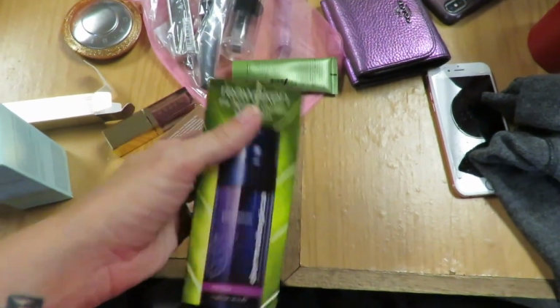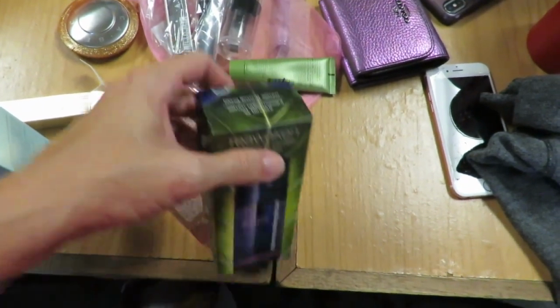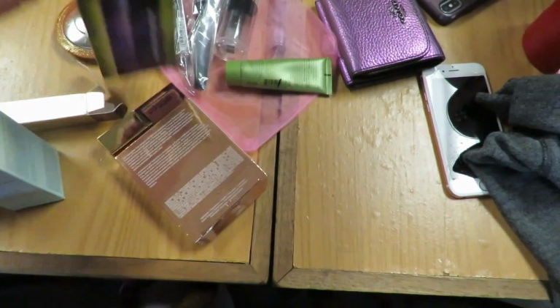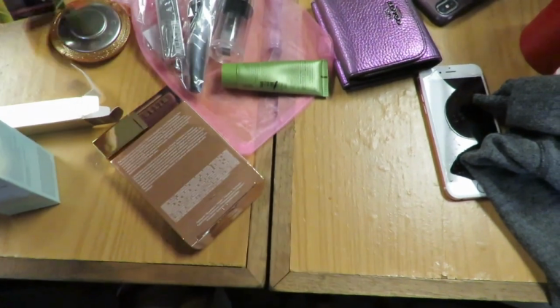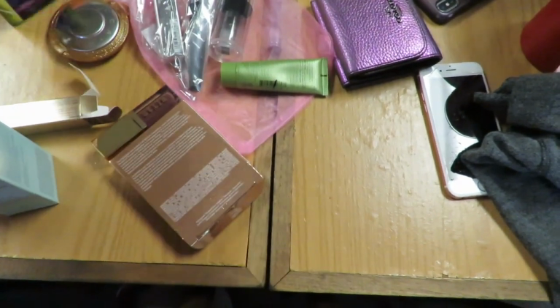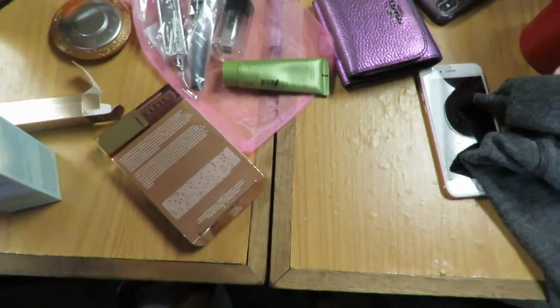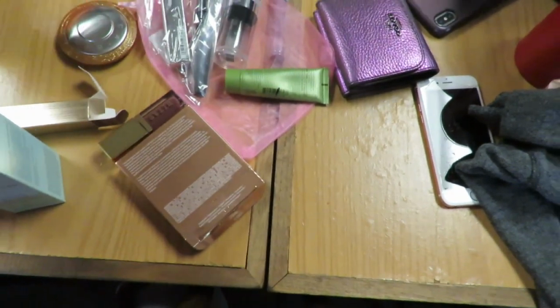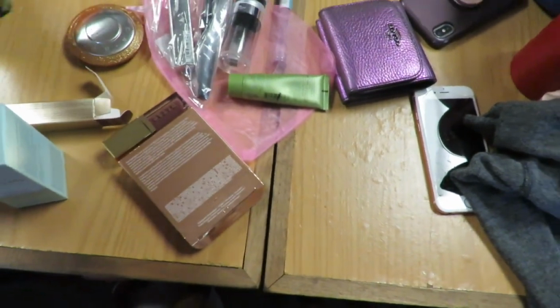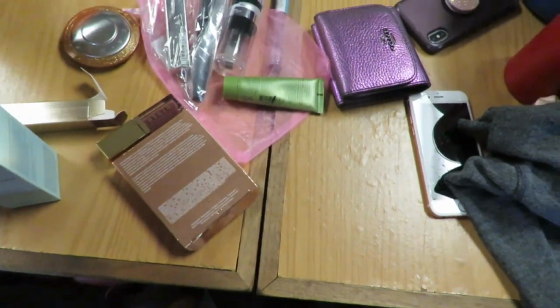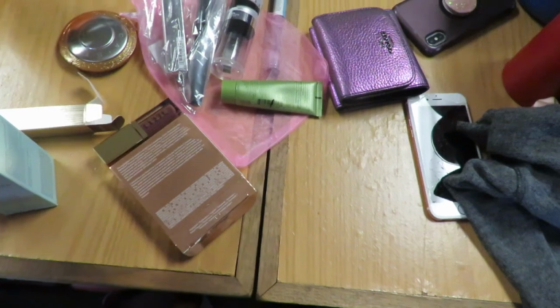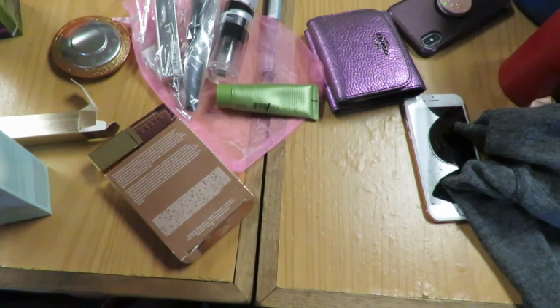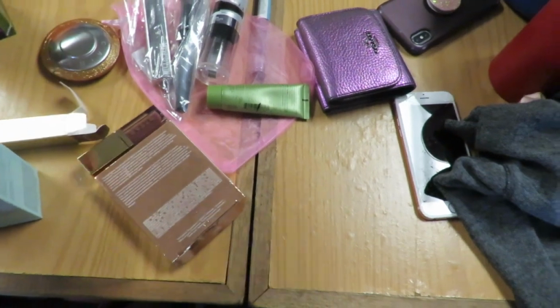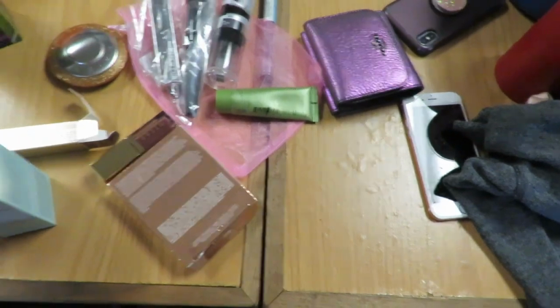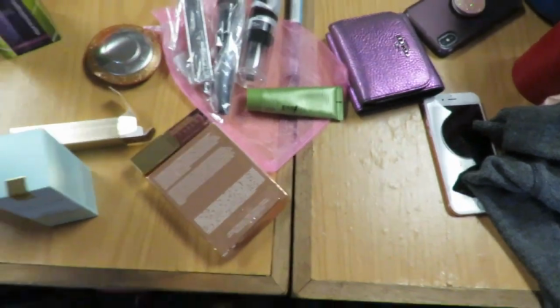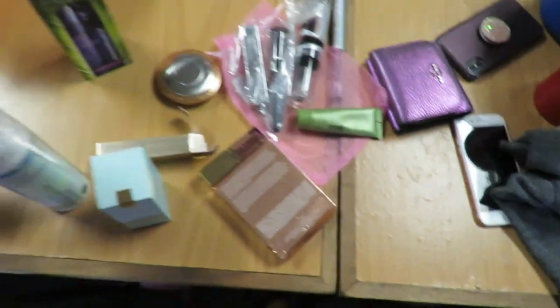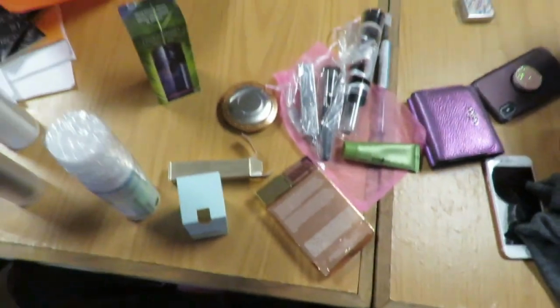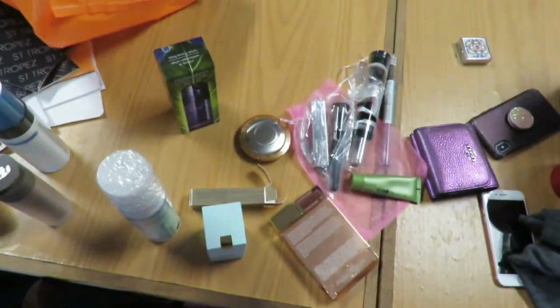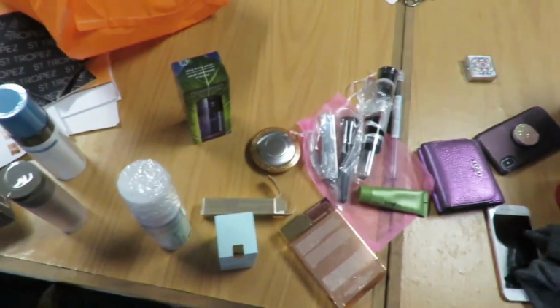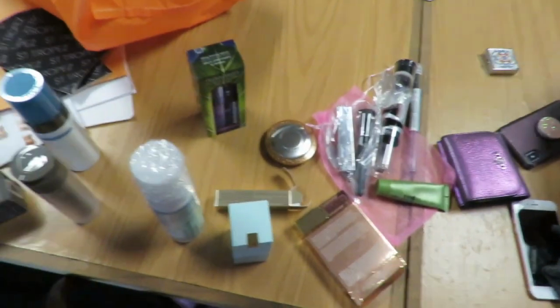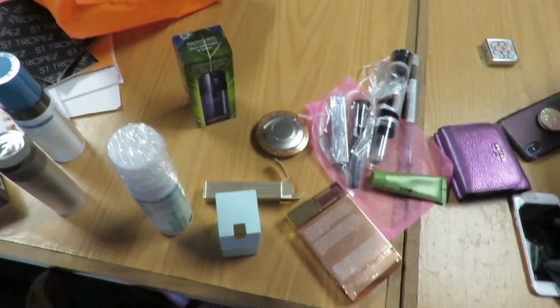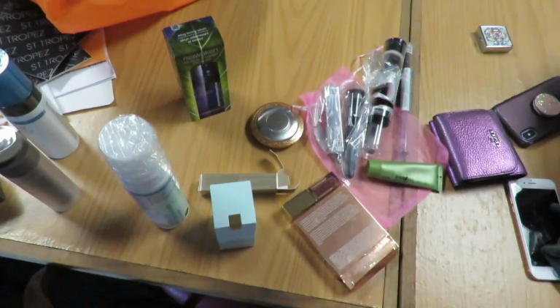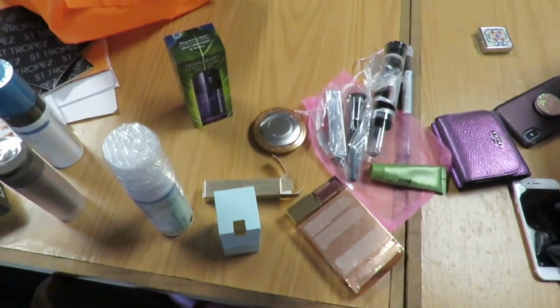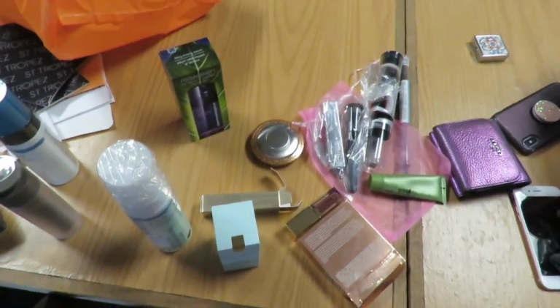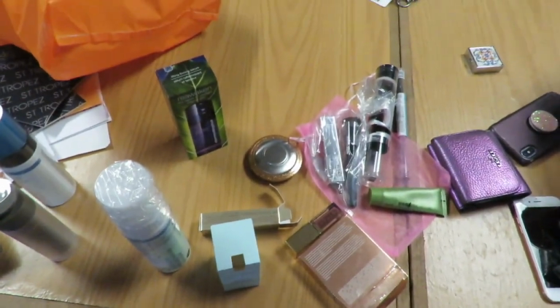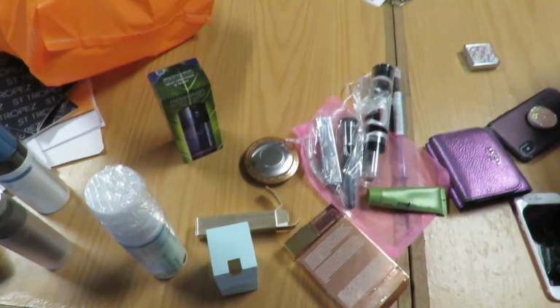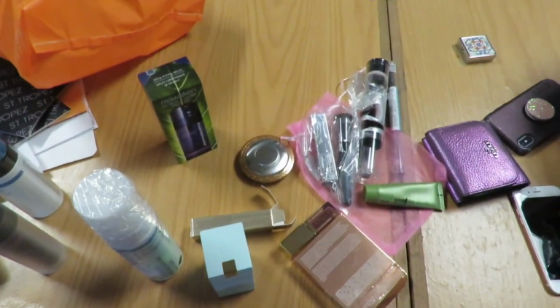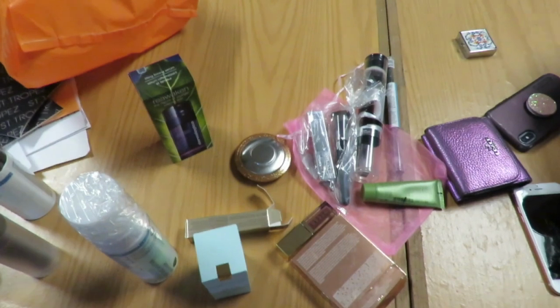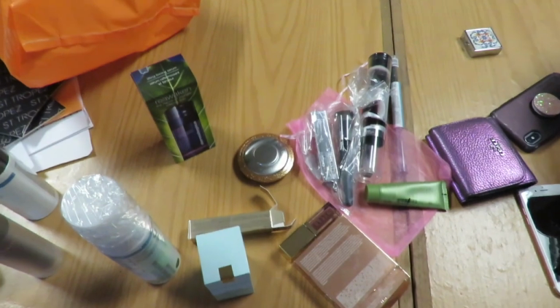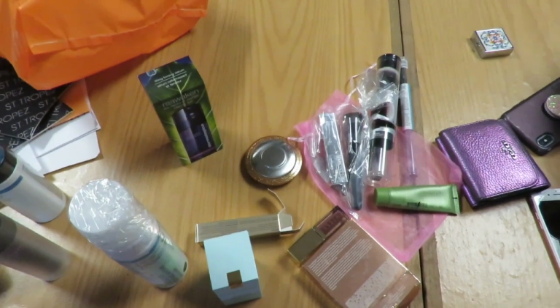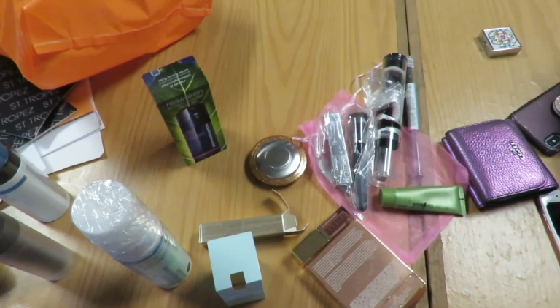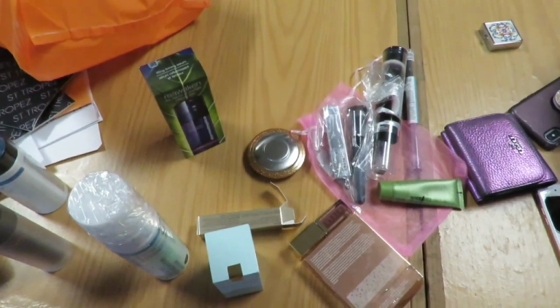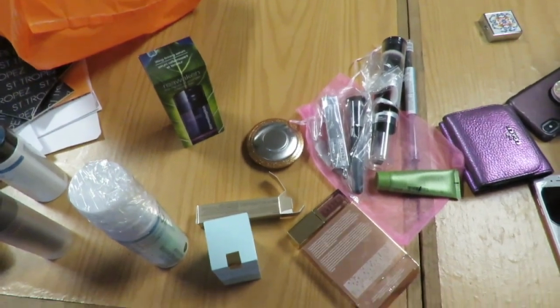That is my Ulta Gratis haul from today. I'm excited to try all these products and let you all know how it goes. Thanks for stopping by. Bye!